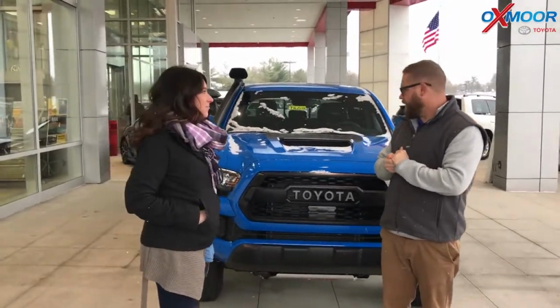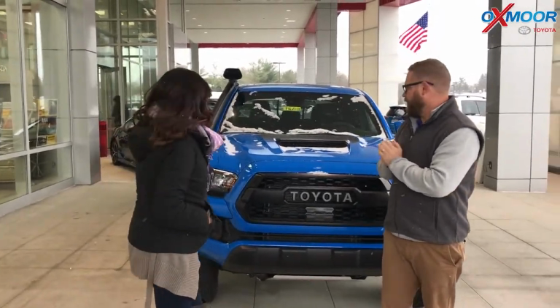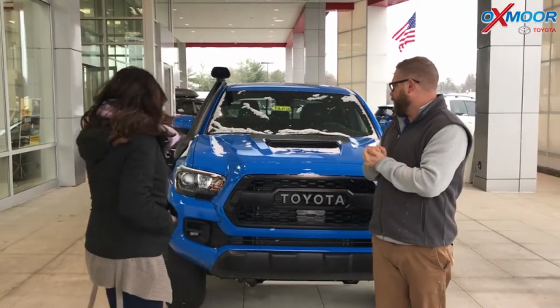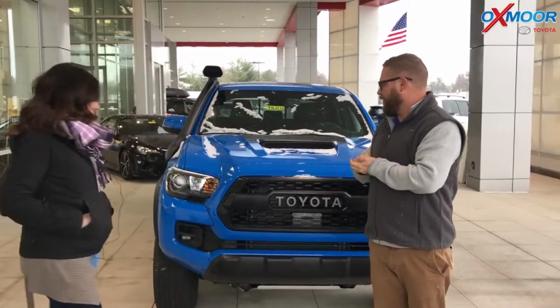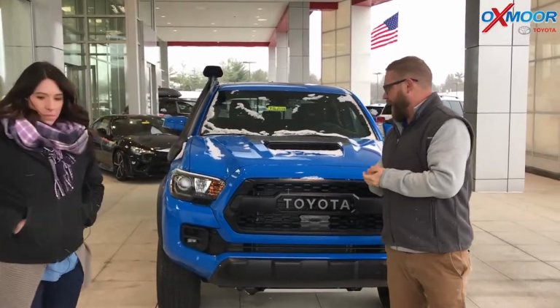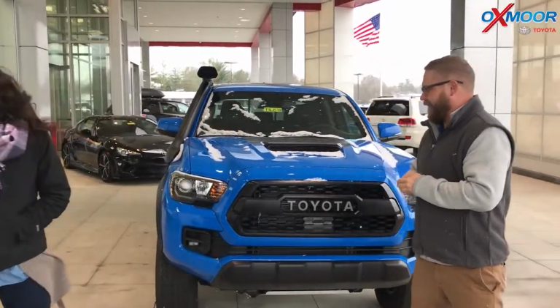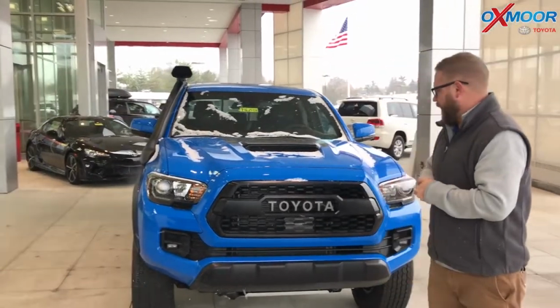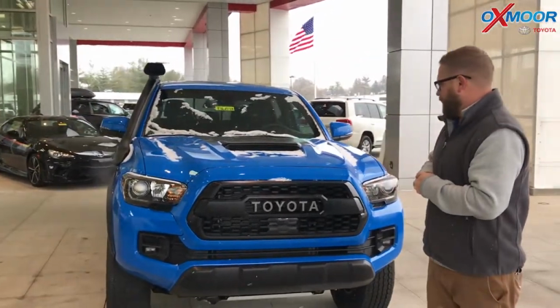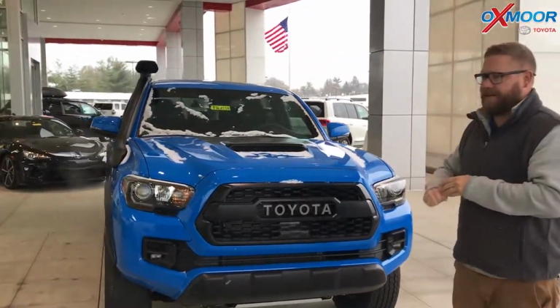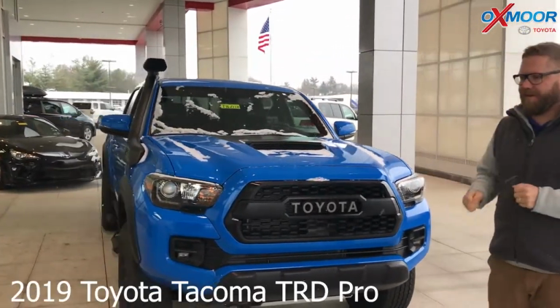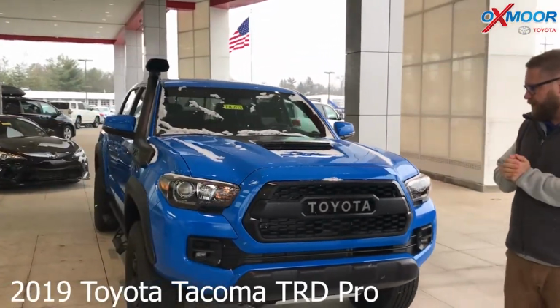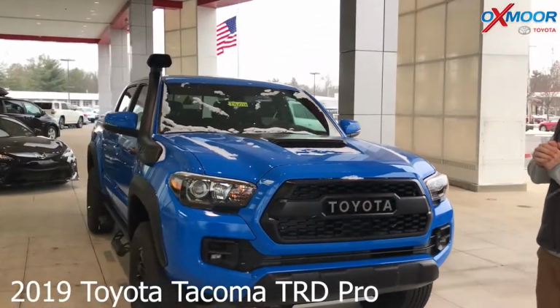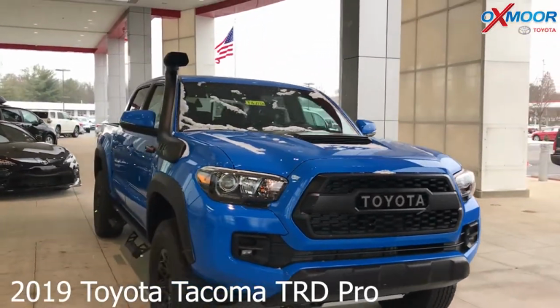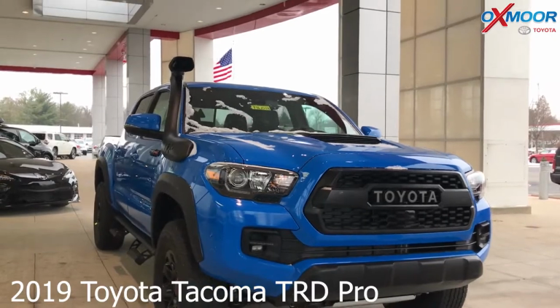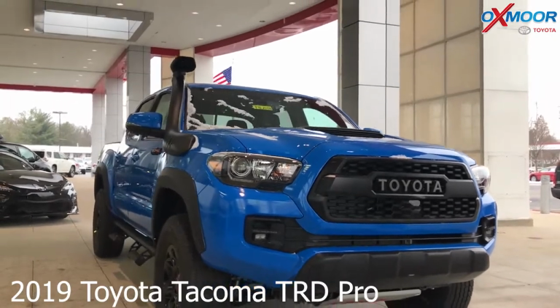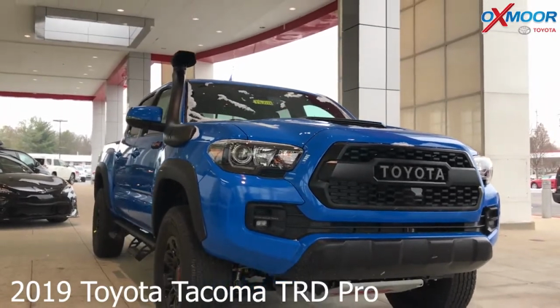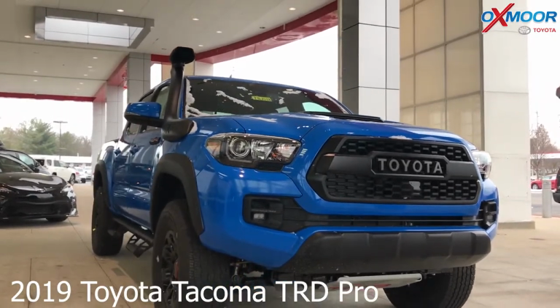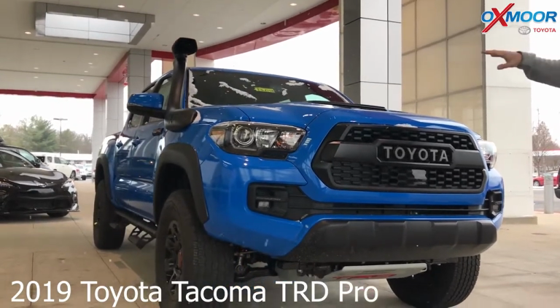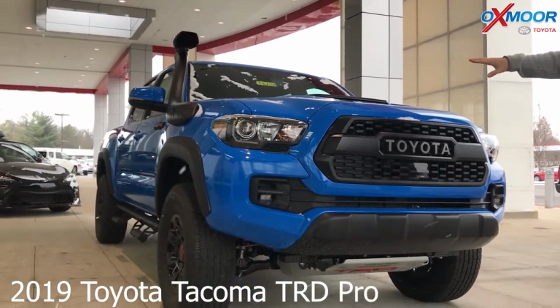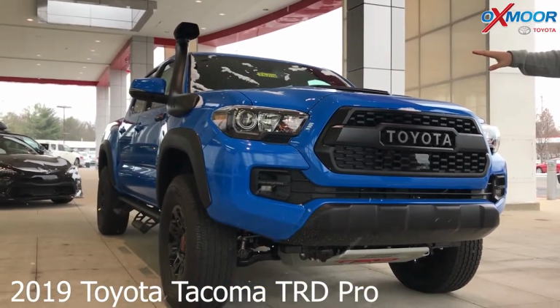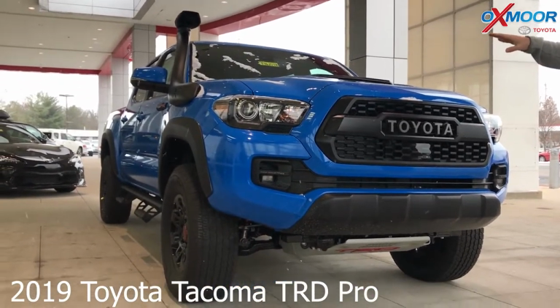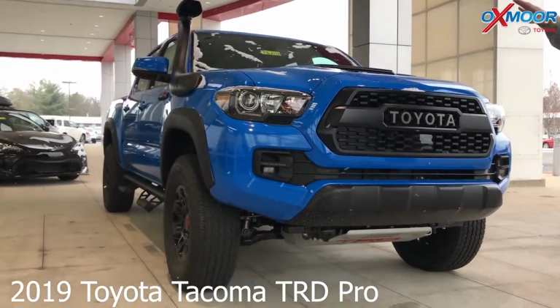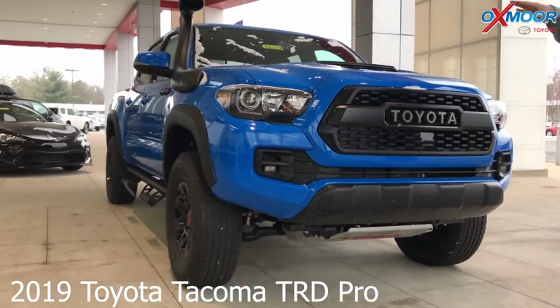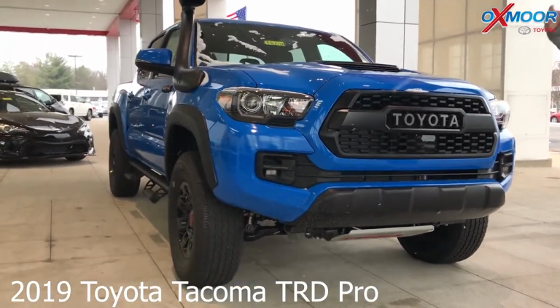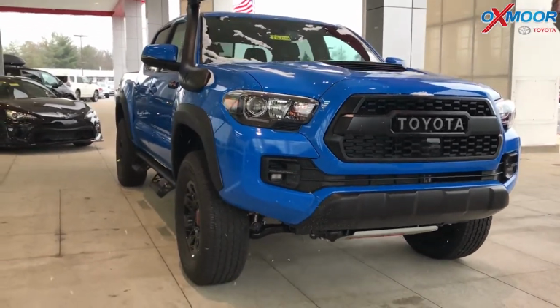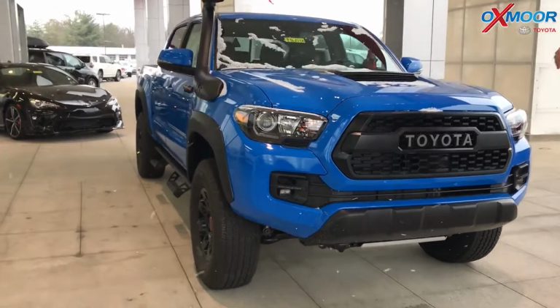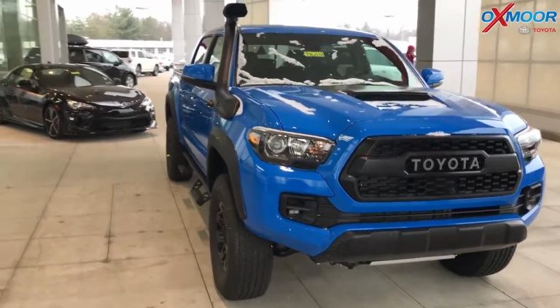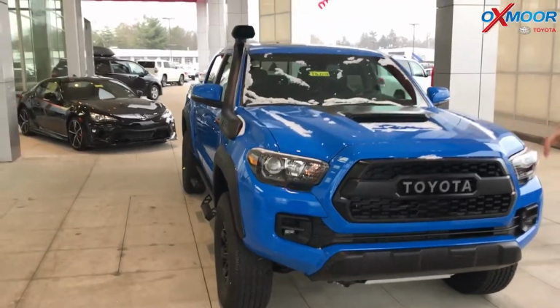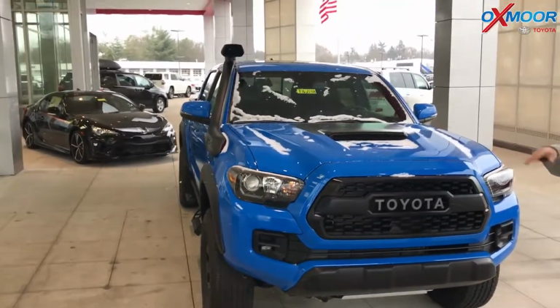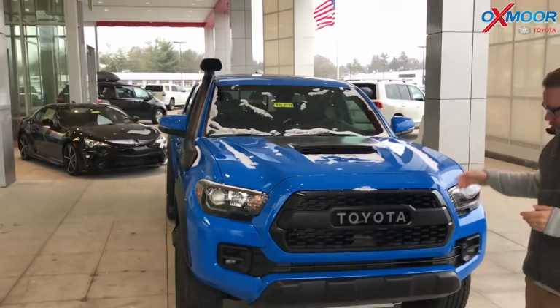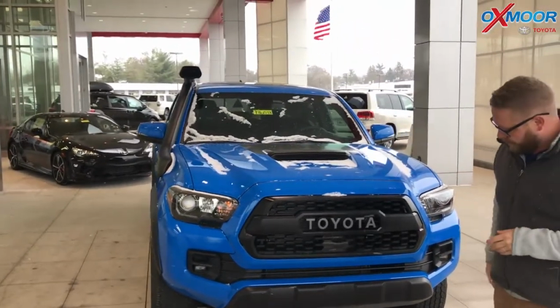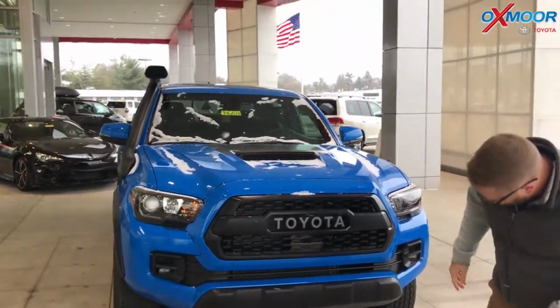Yeah, so they brought the Voodoo Blue color back — it's been a couple years since we've had this on our vehicles, brand new now on the 2019 TRD Pro. This comes standard with Toyota Safety Sense, so you get pre-collision, pedestrian detection, automatic high beams, lane departure — all that cool stuff.